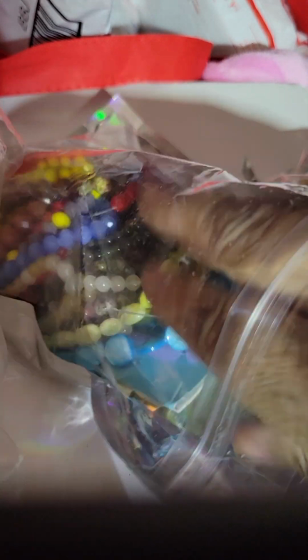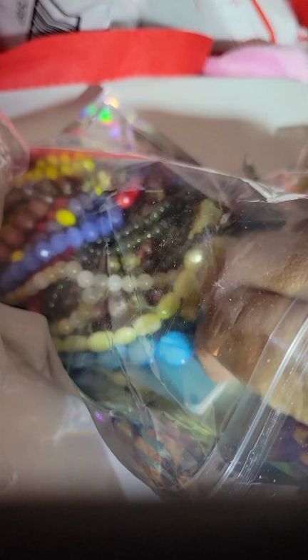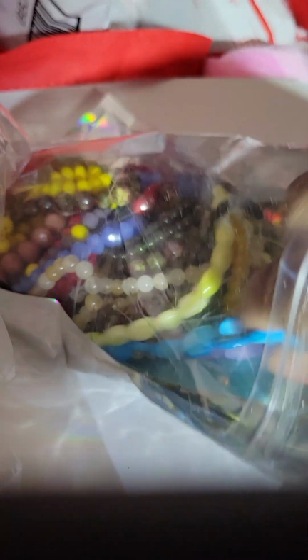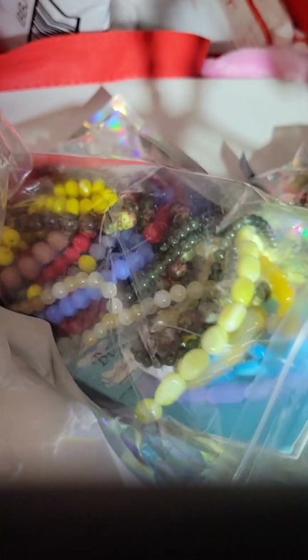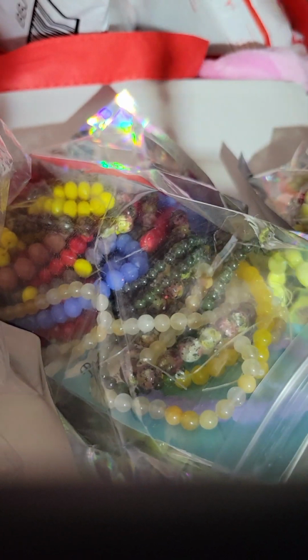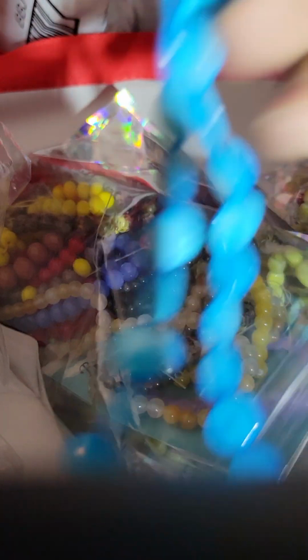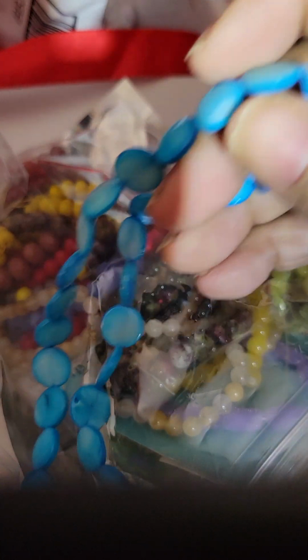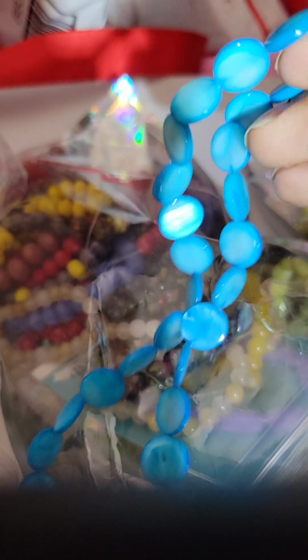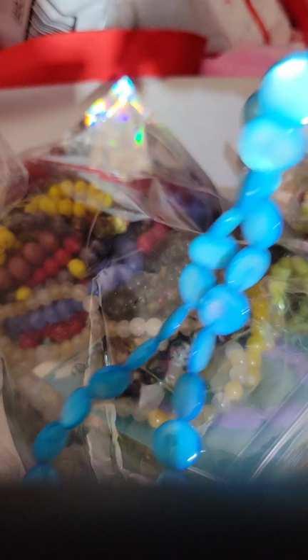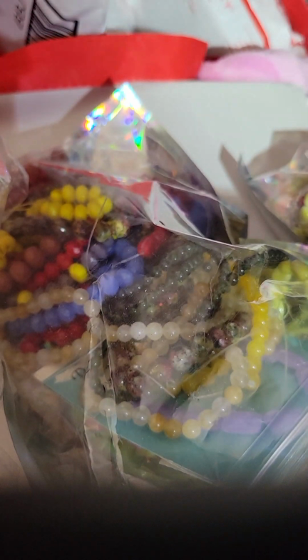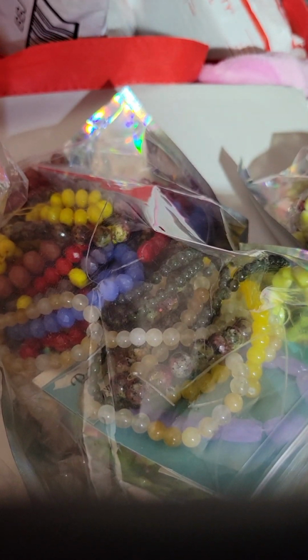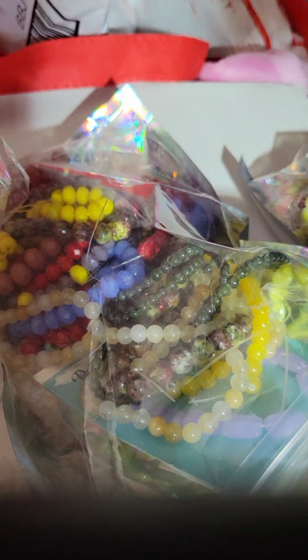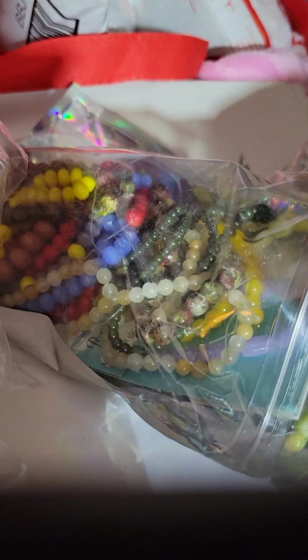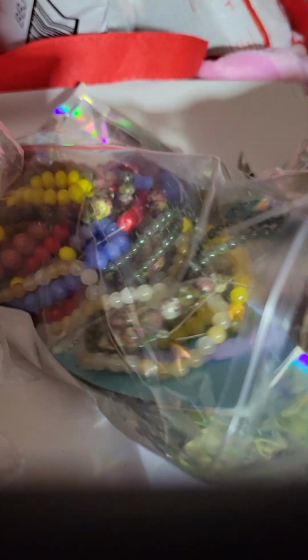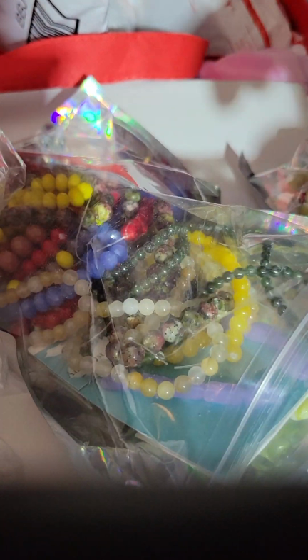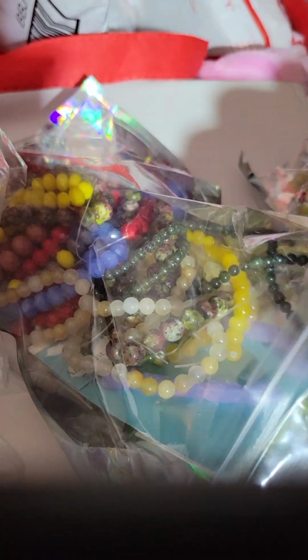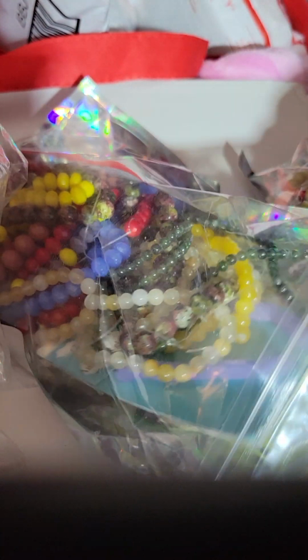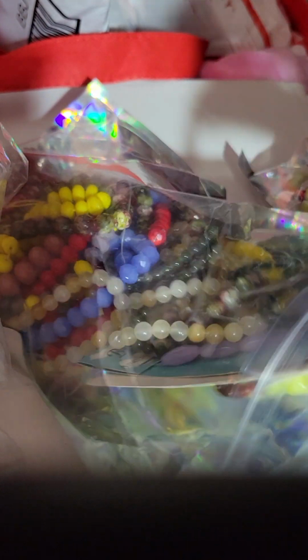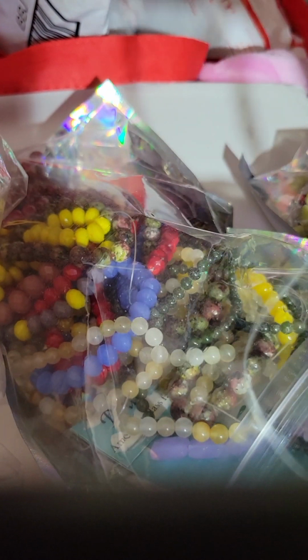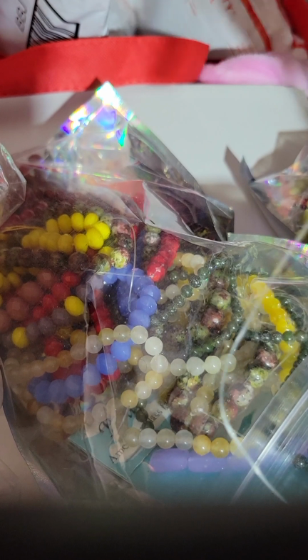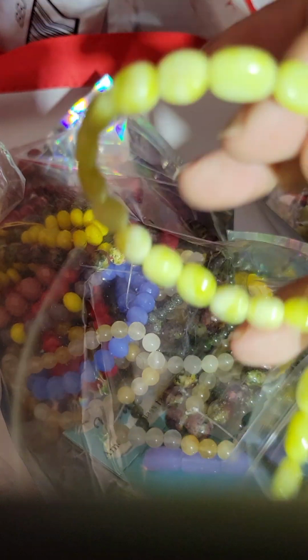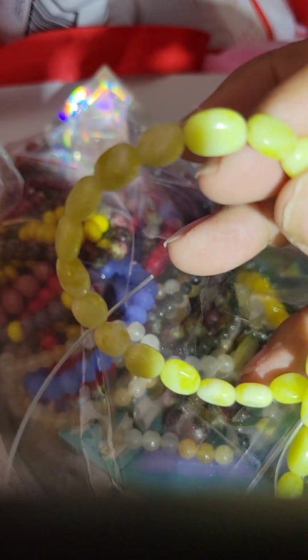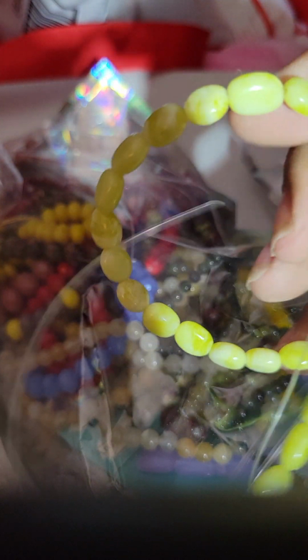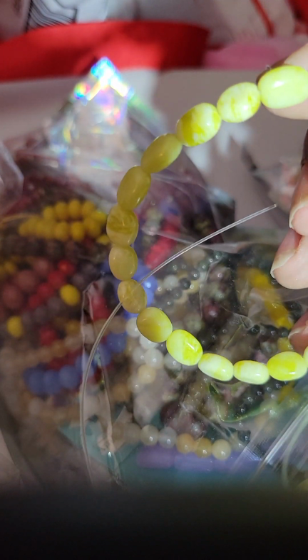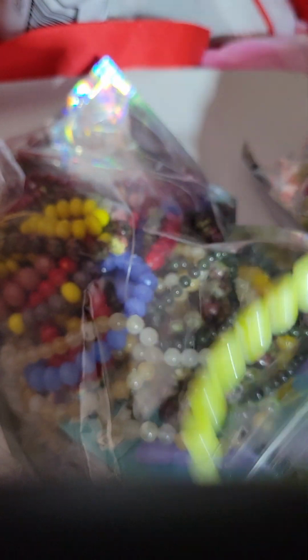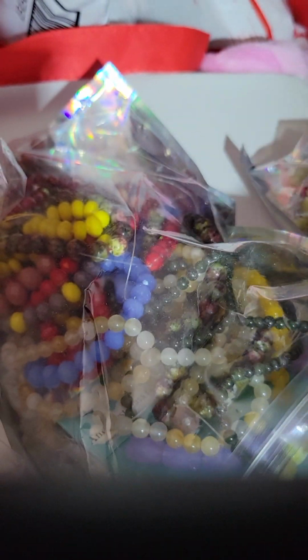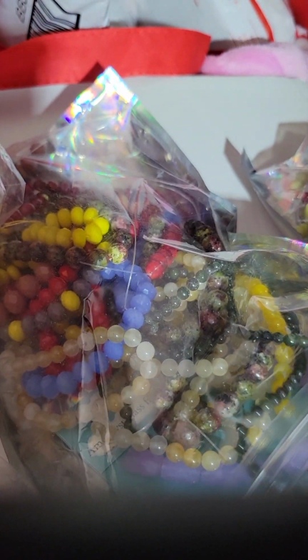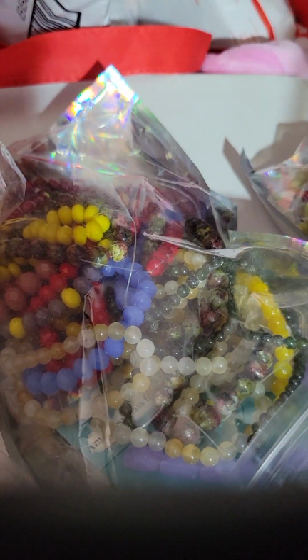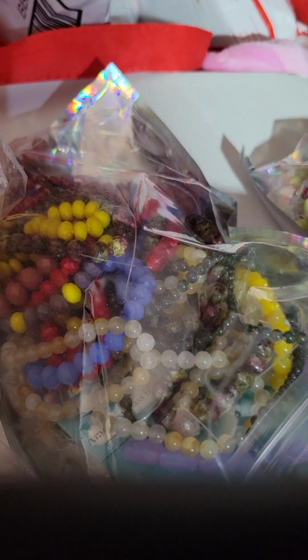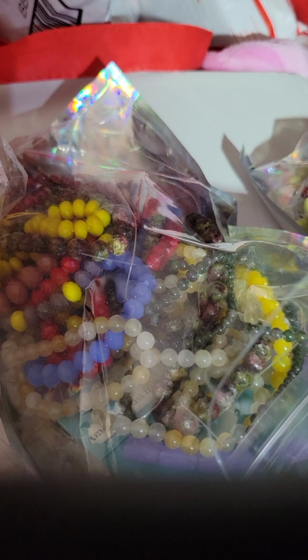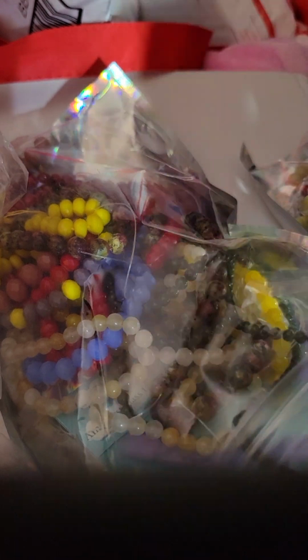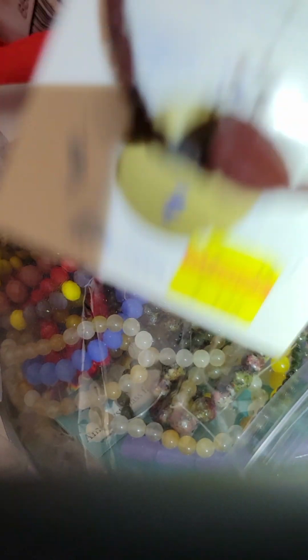We're on another bag. This one's got some more coin beads — we looked at coin beads earlier, so good to know I can put them all together when I go to containerize them. Then we got some more yellow. I don't buy a lot of yellow so I had to jump on that.